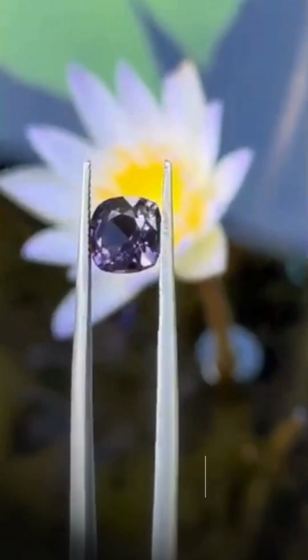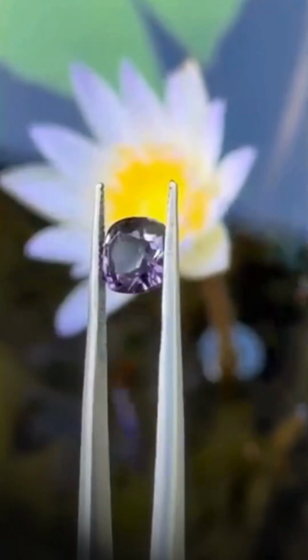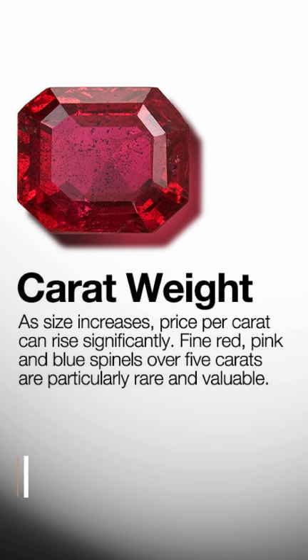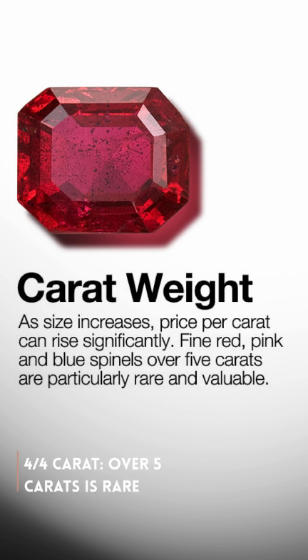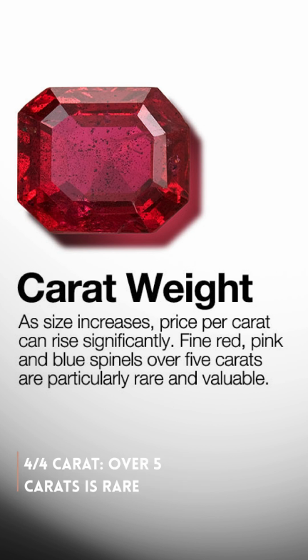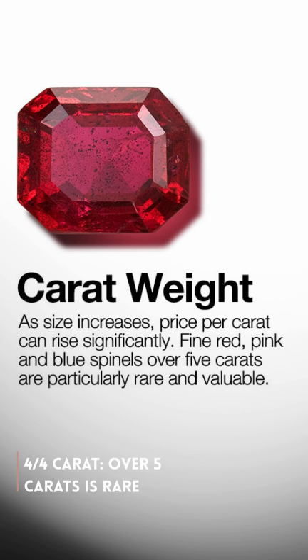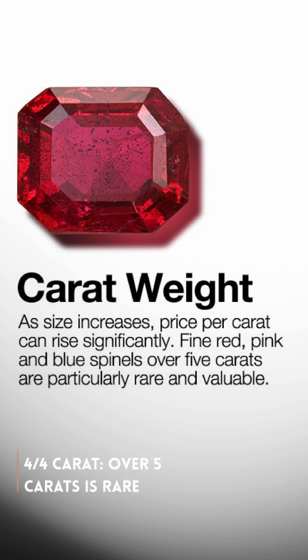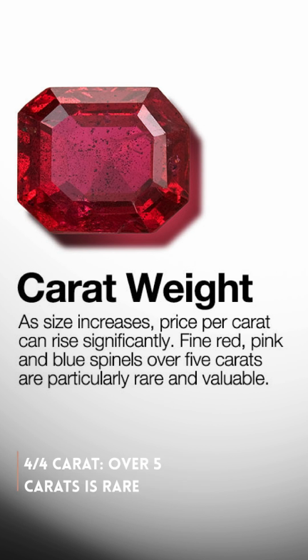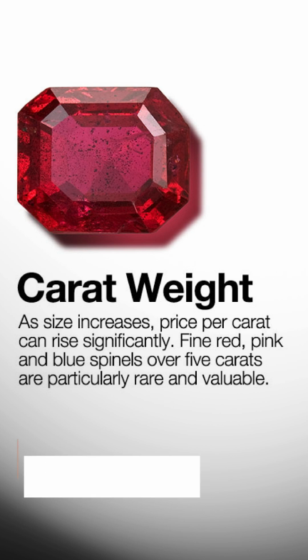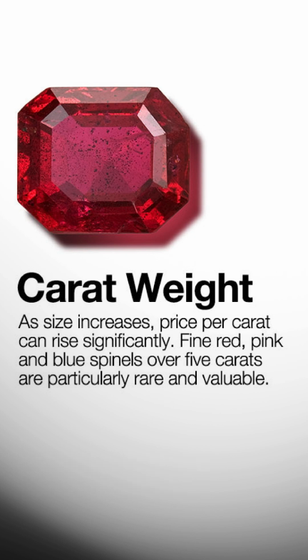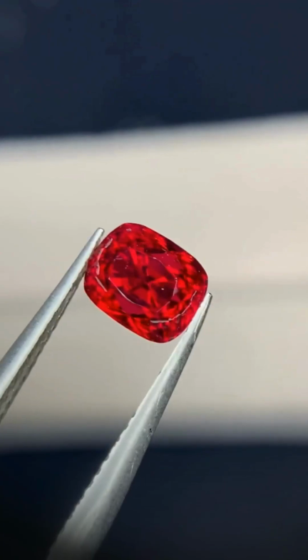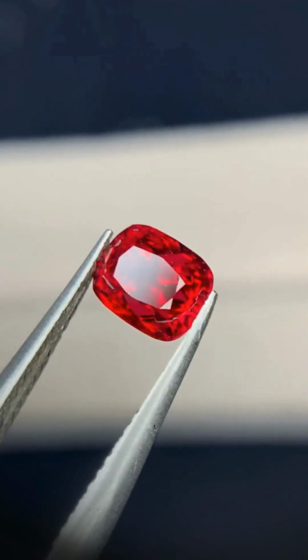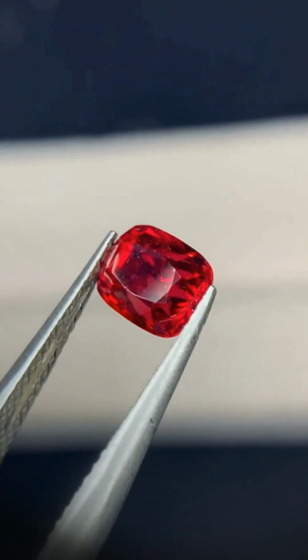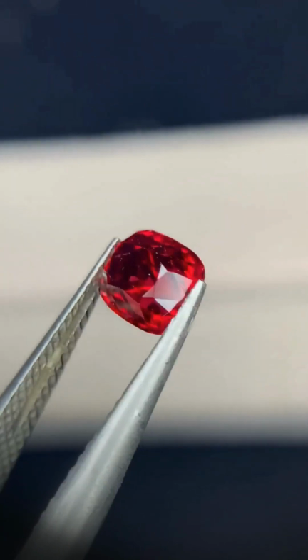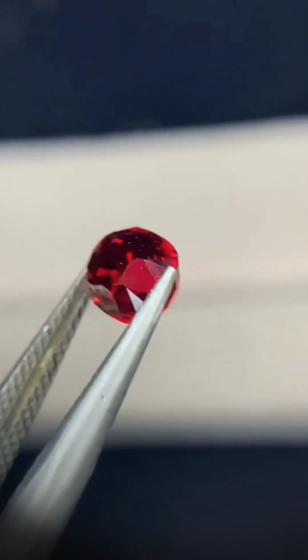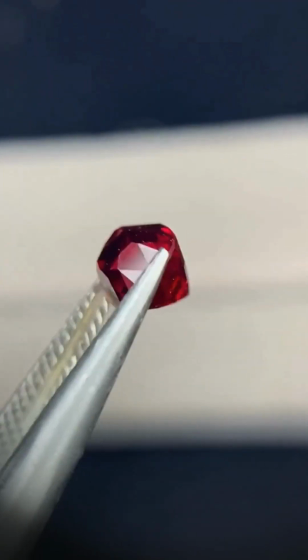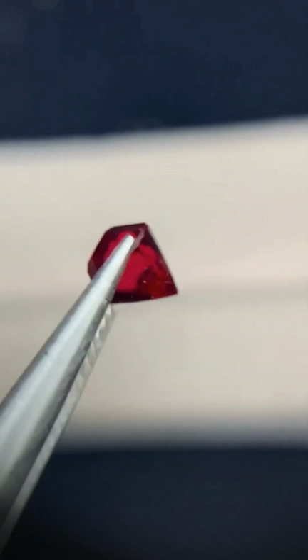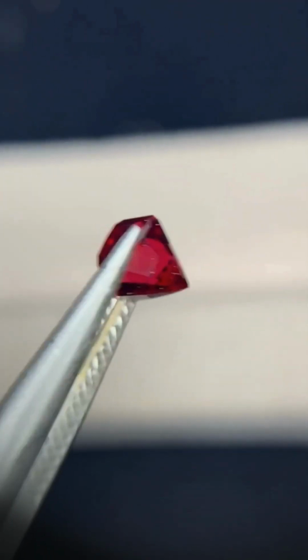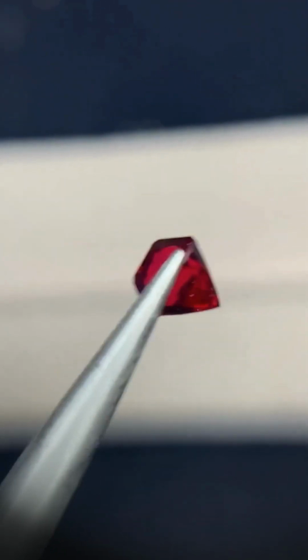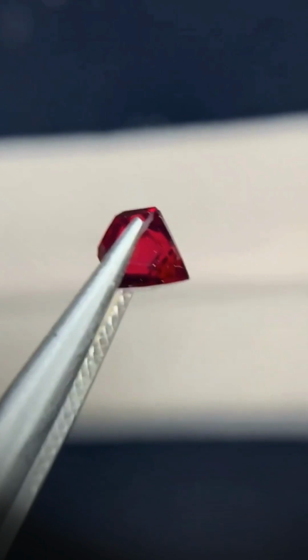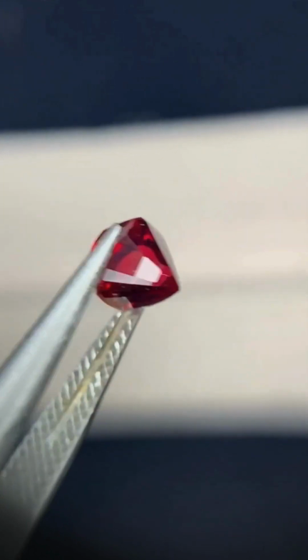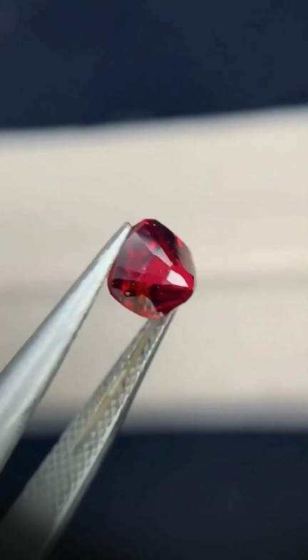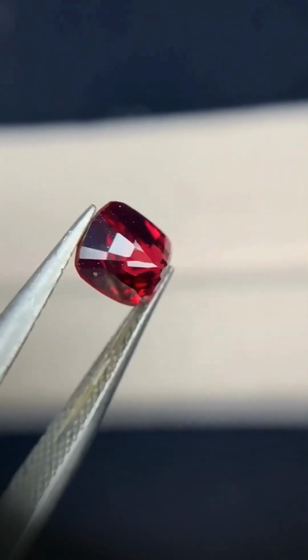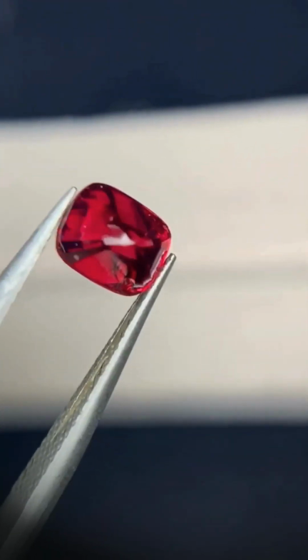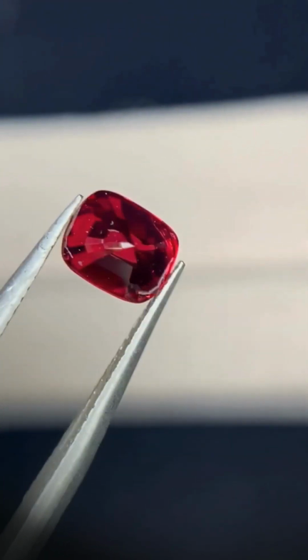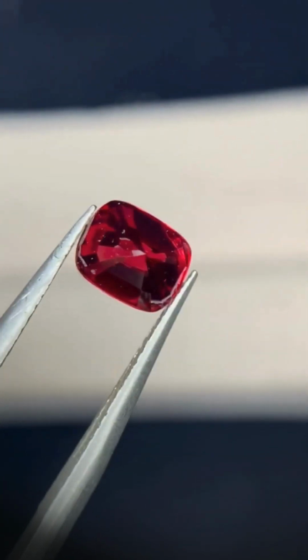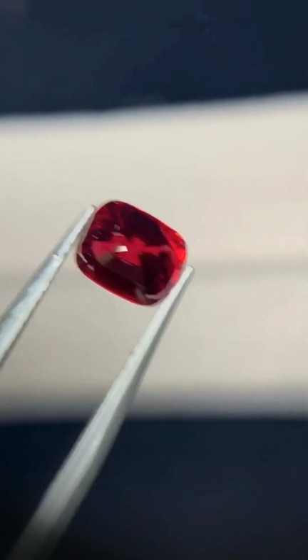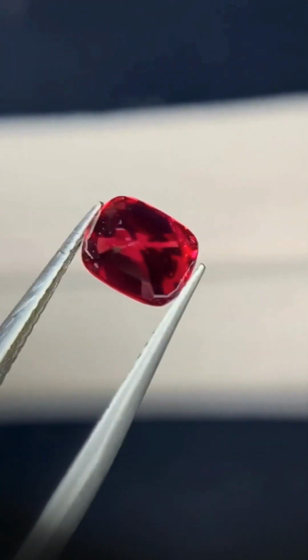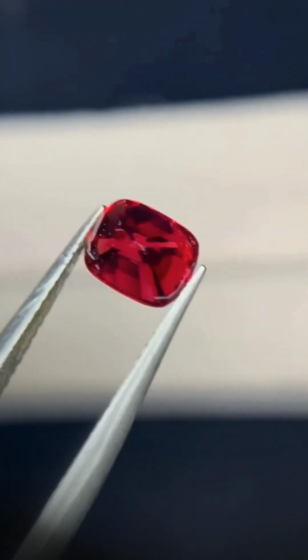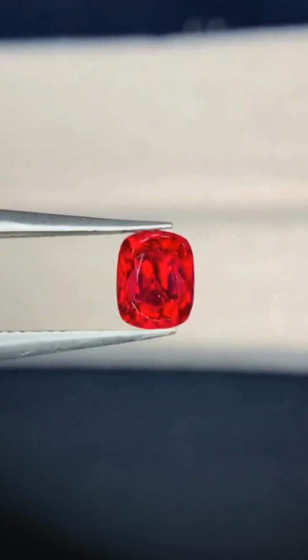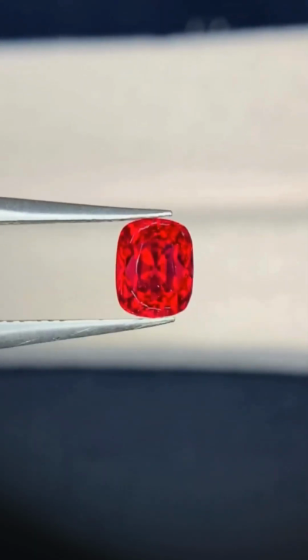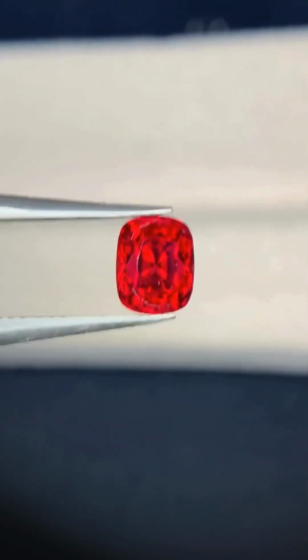Finally, carat weight. Any fine red, pink, or blue spinel over 5 carats is incredibly rare and extremely valuable.